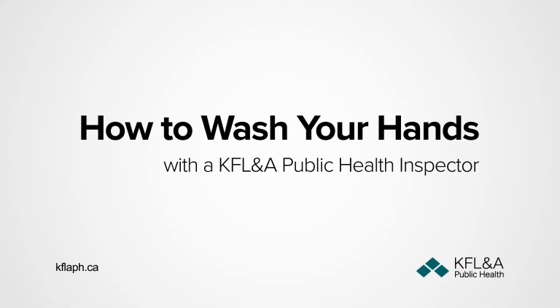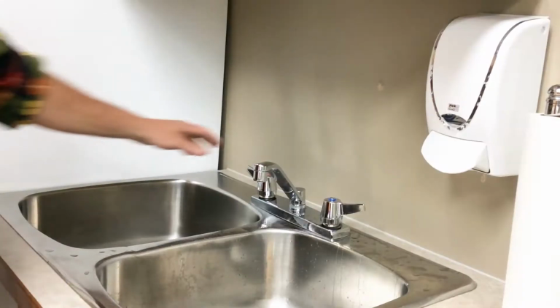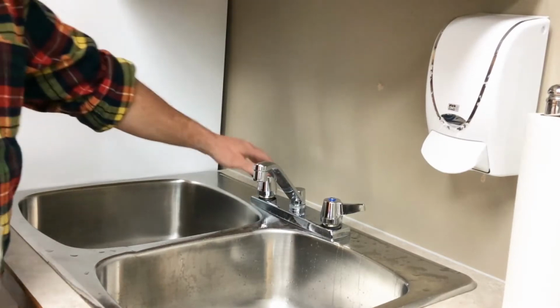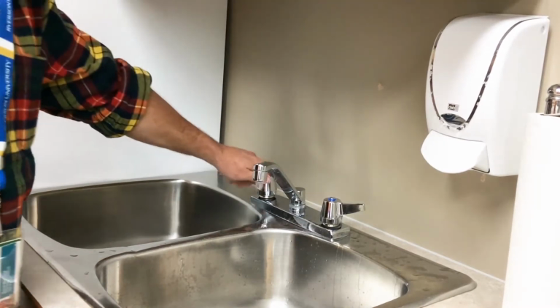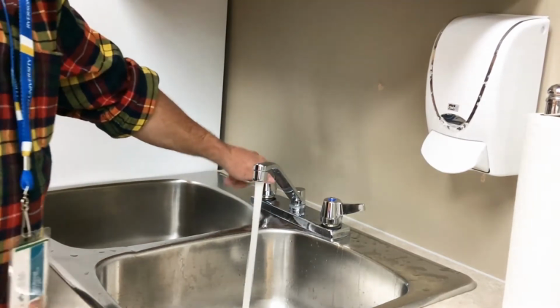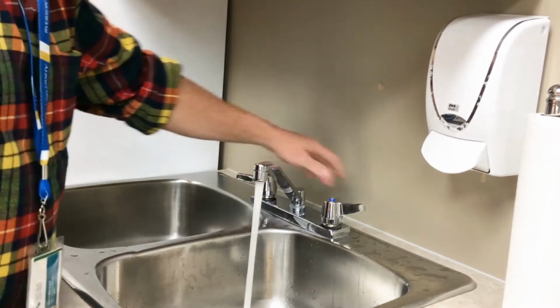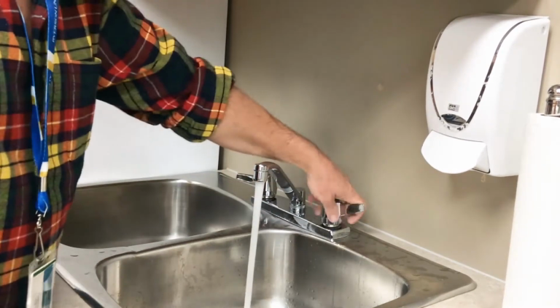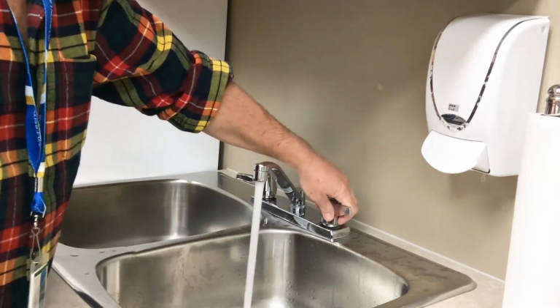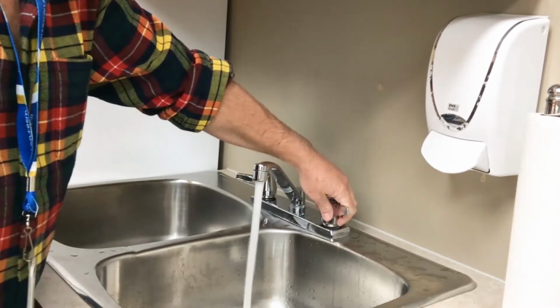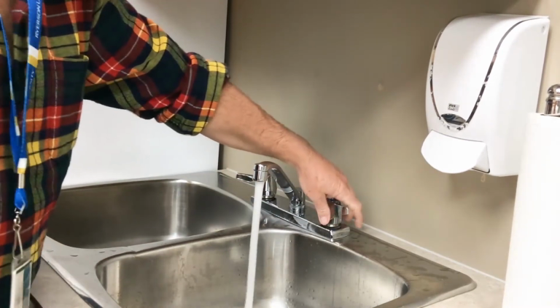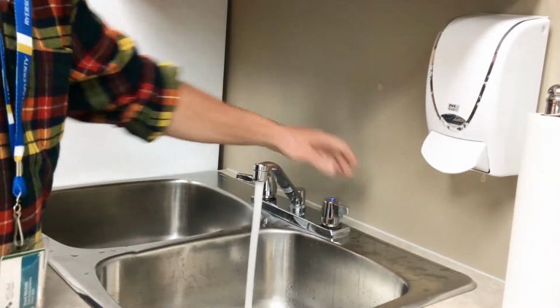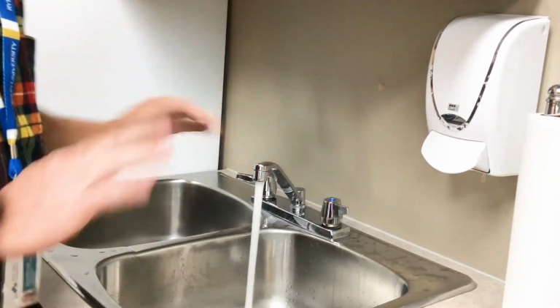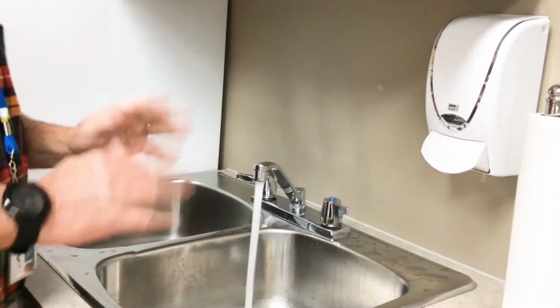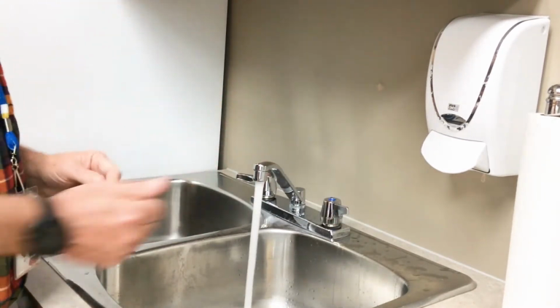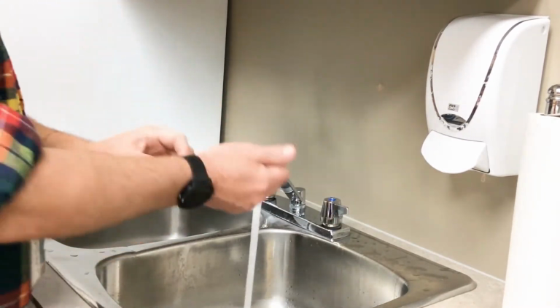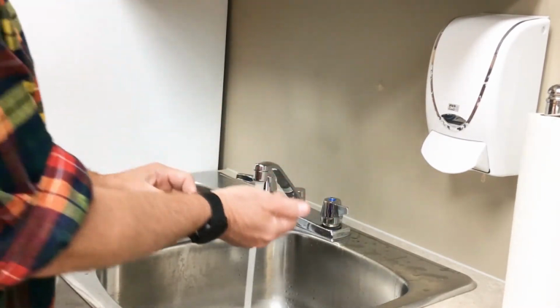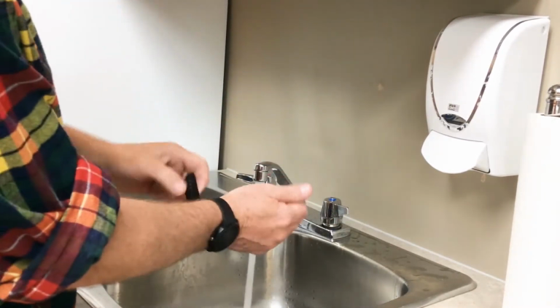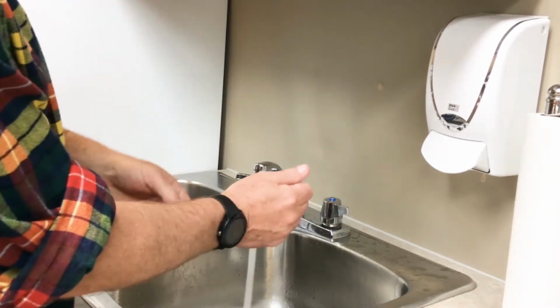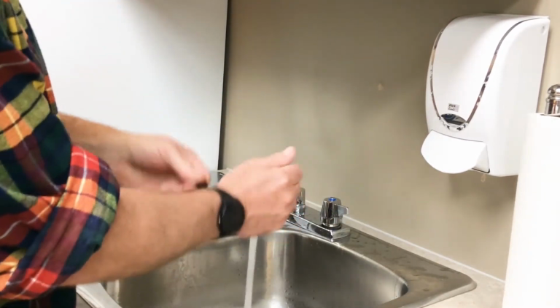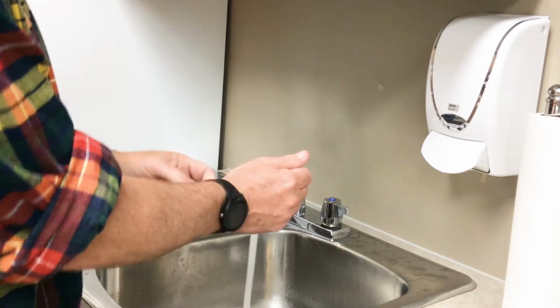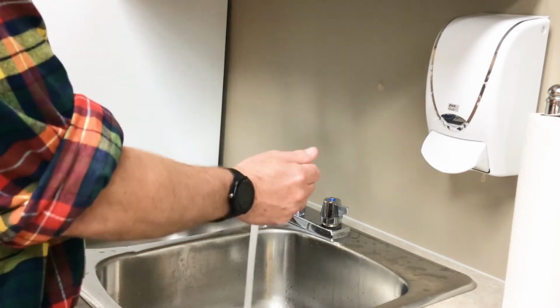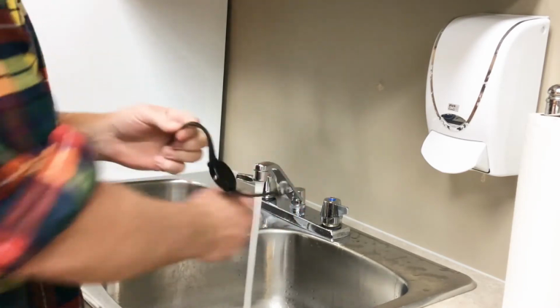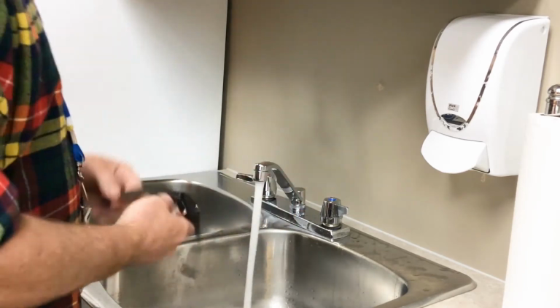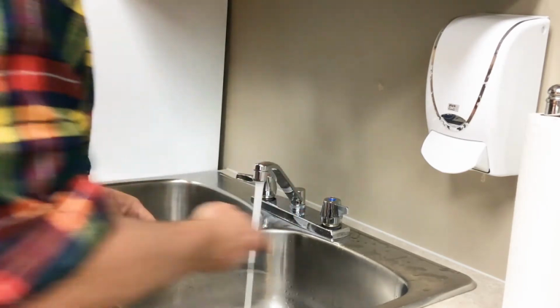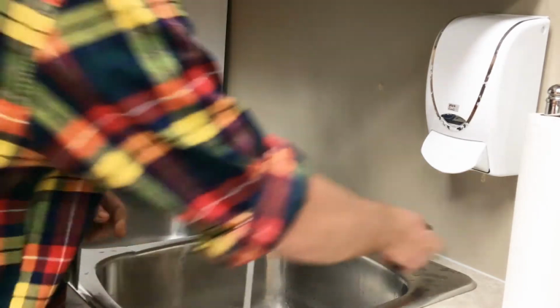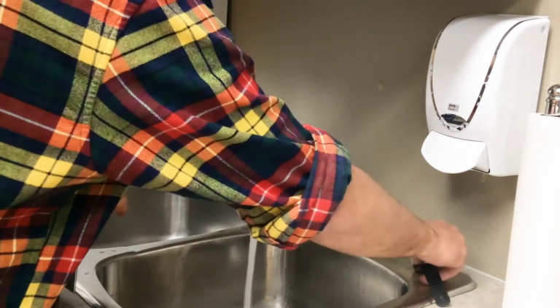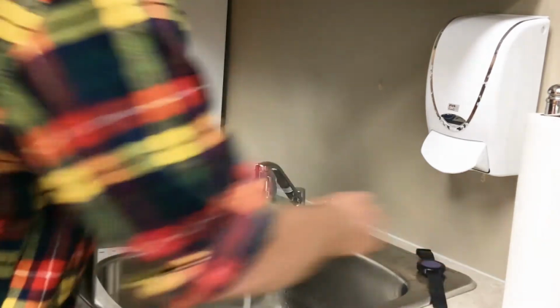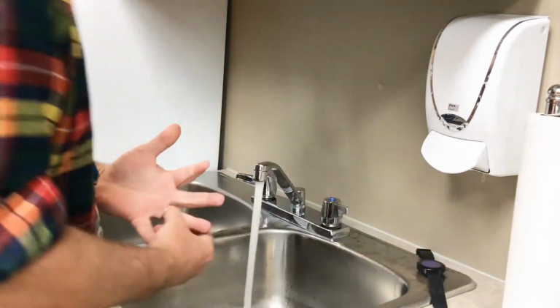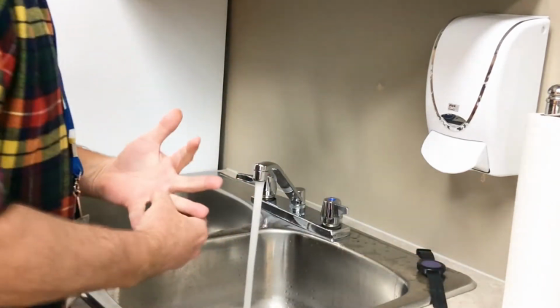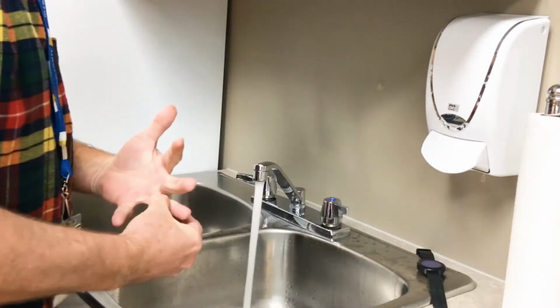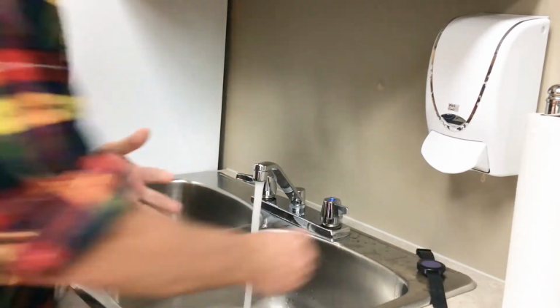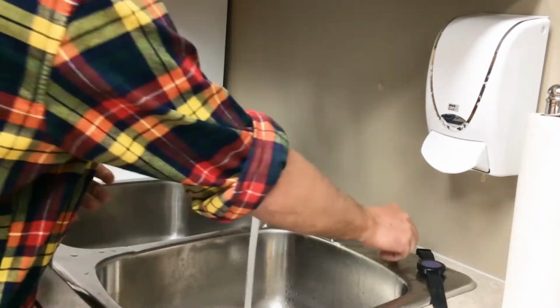First thing you want to do is turn on the water so it's pleasantly warm. Take the jewelry out — watch or rings — if you can.